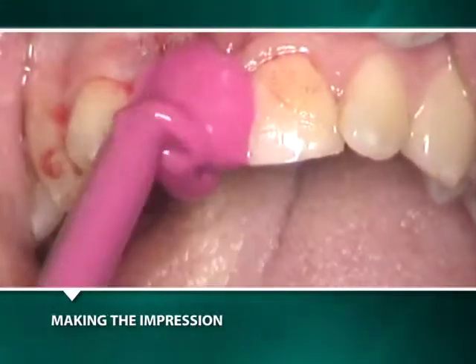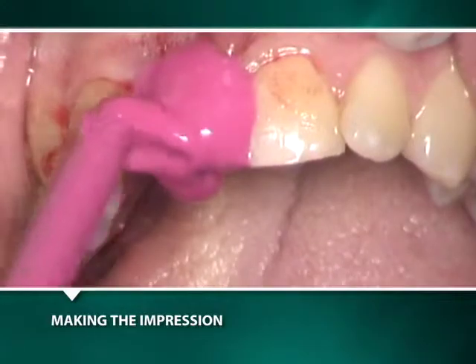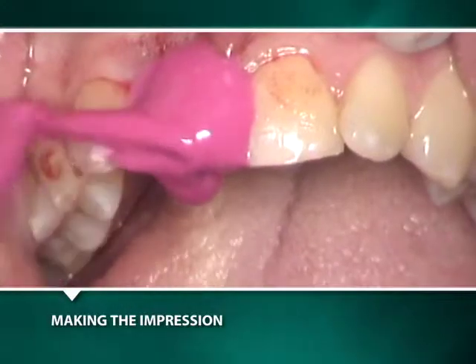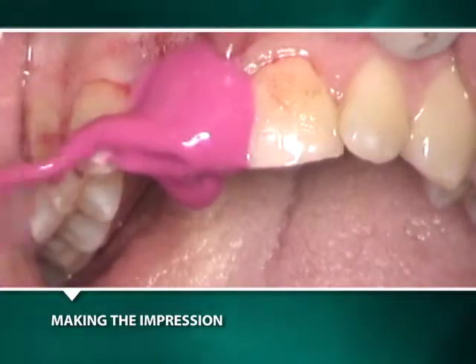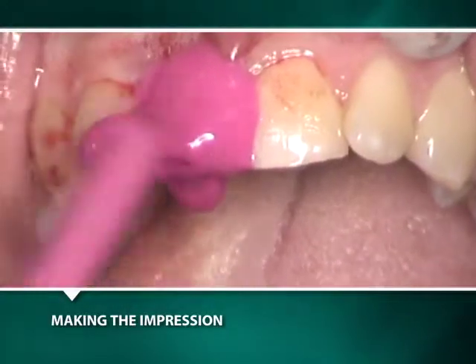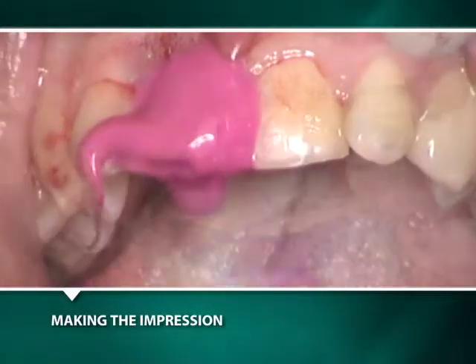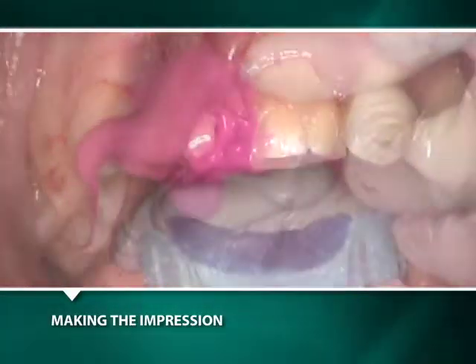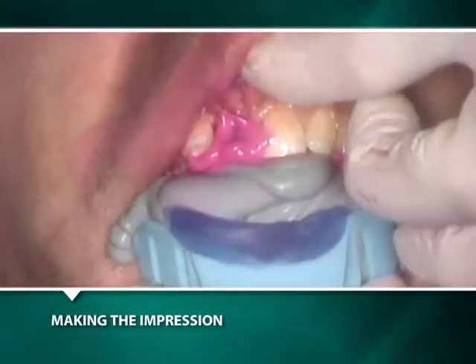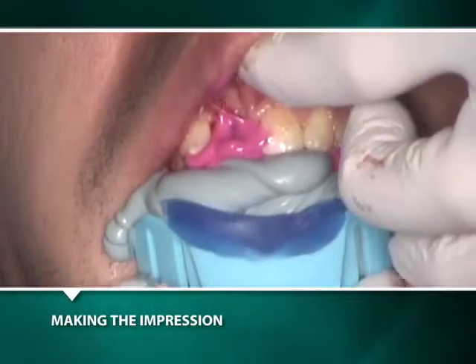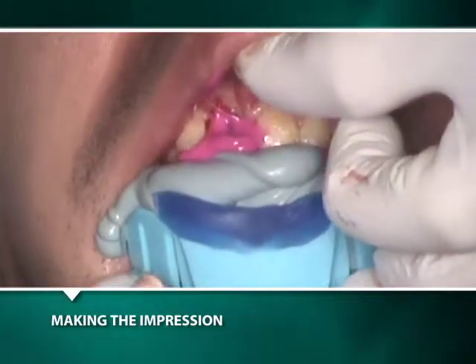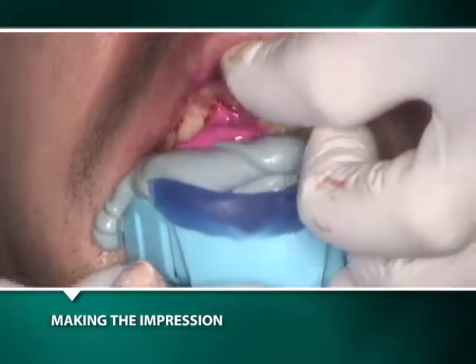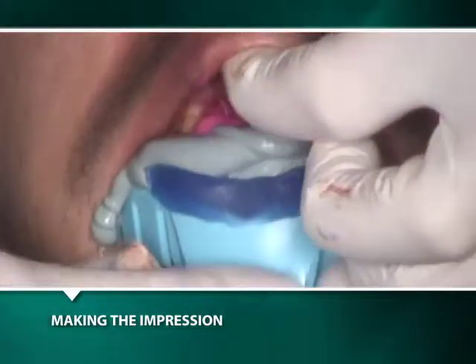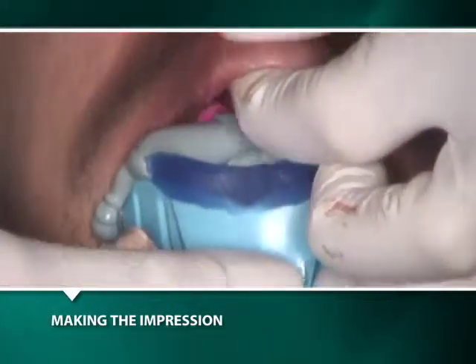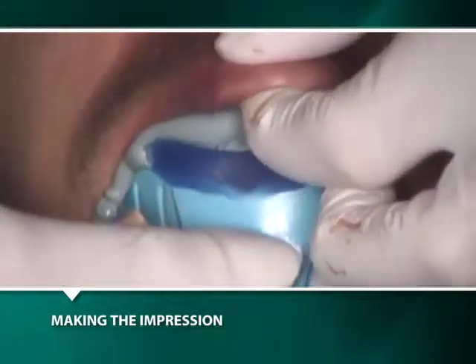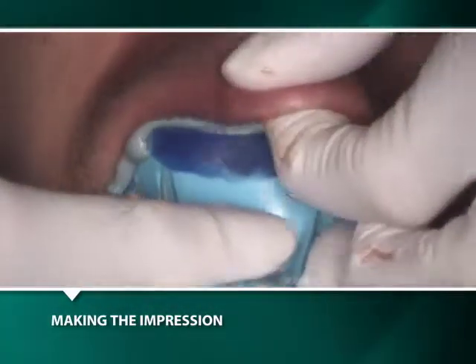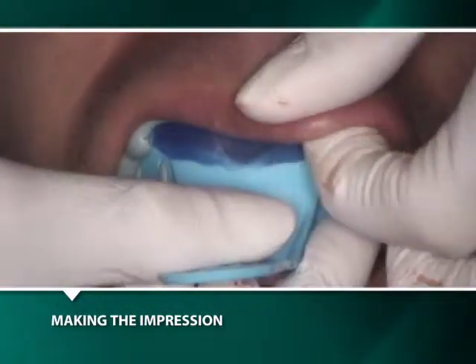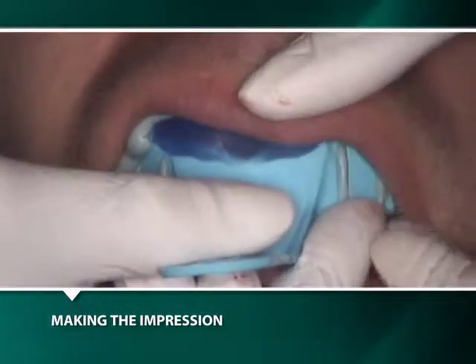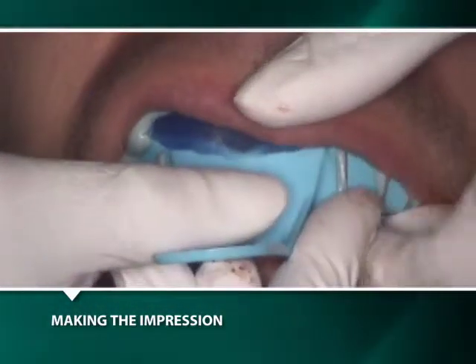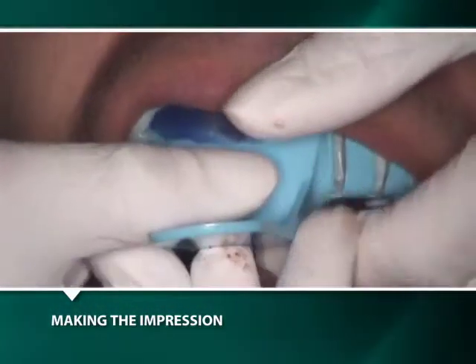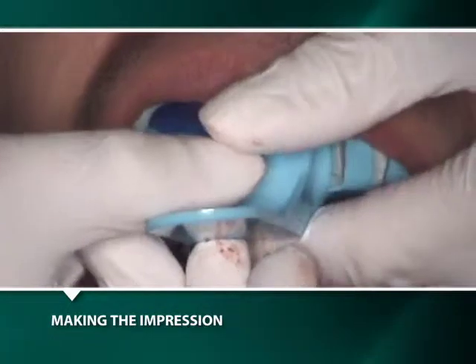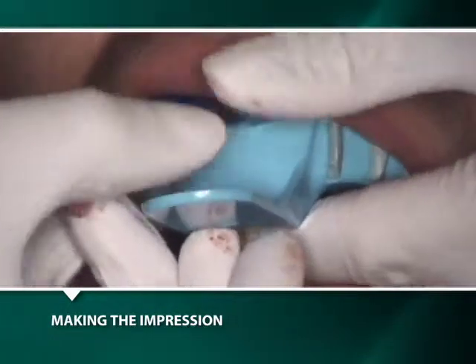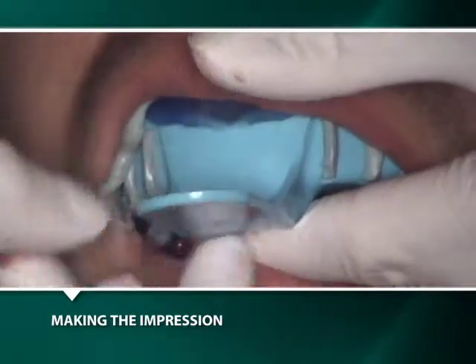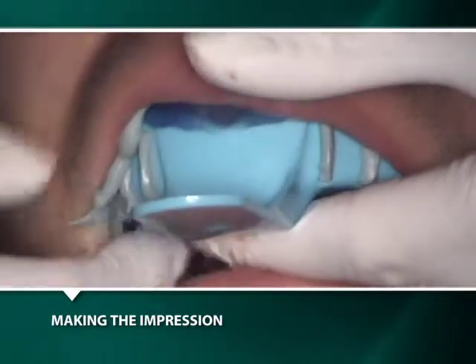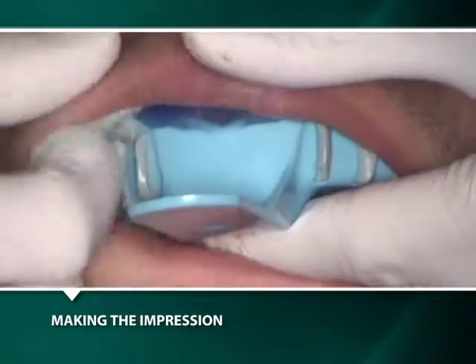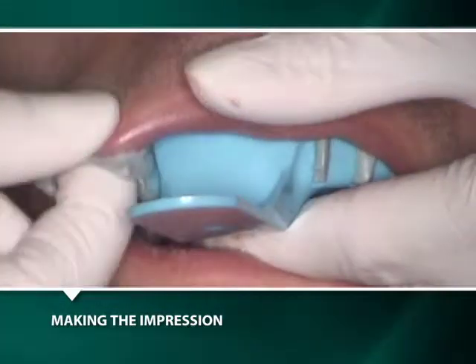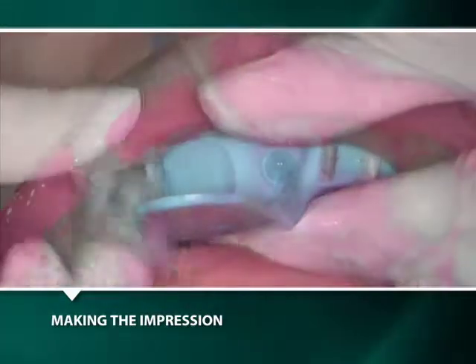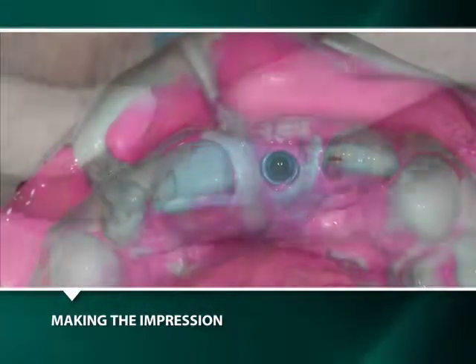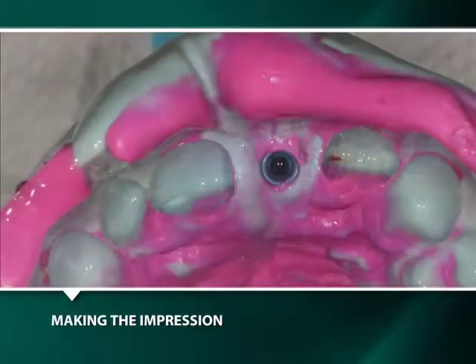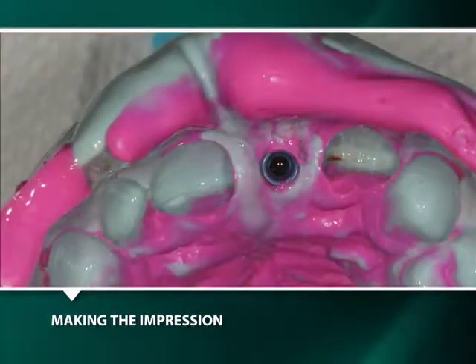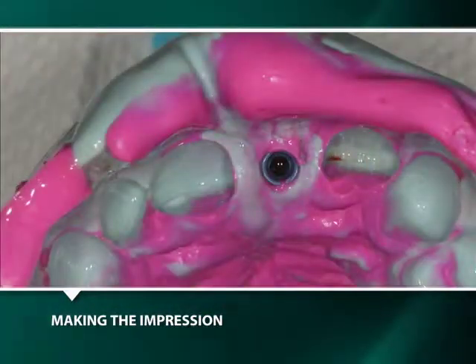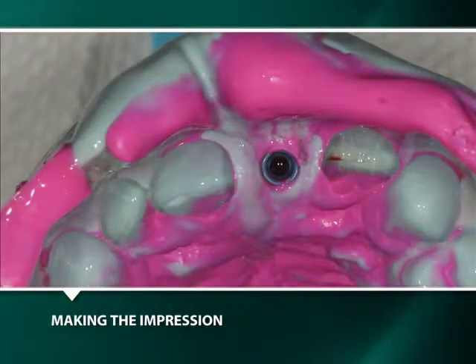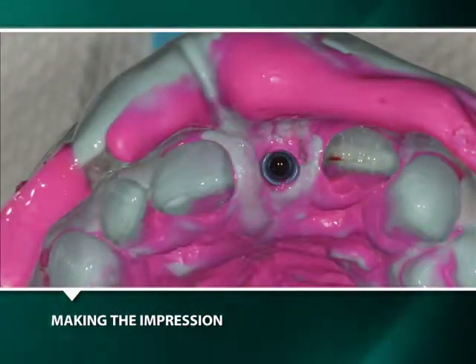Upon removal of the full arch impression, the blue plastic sleeve was appropriately retained in the impression and the blue metal impression post was retained in the well of the implant.